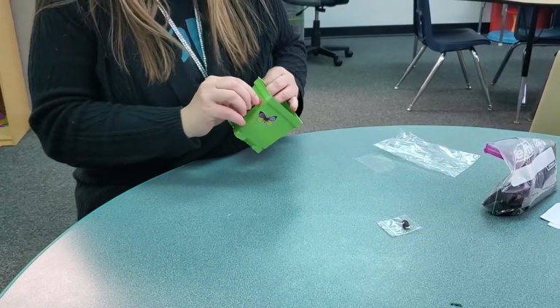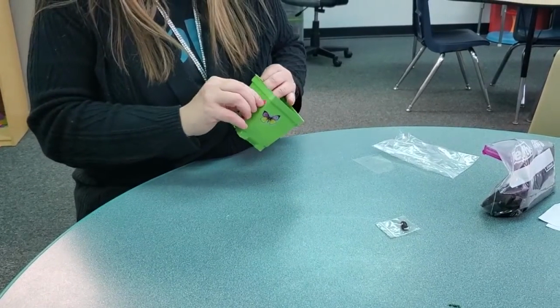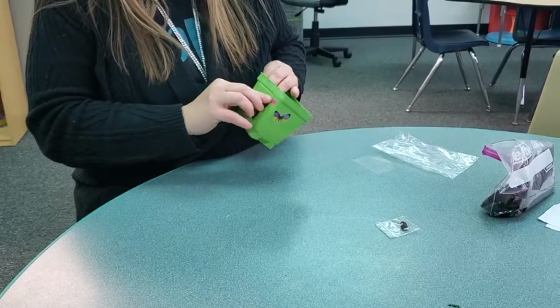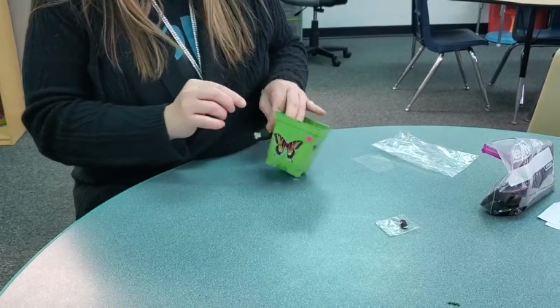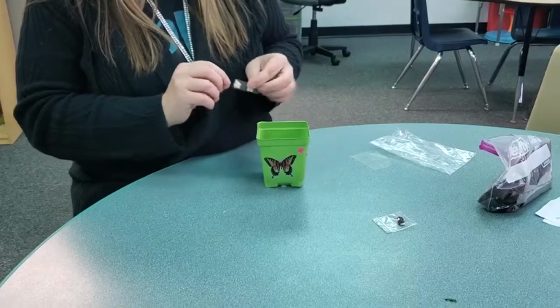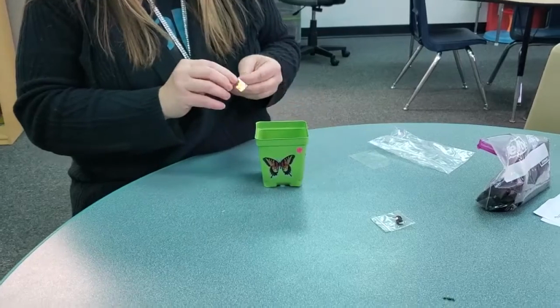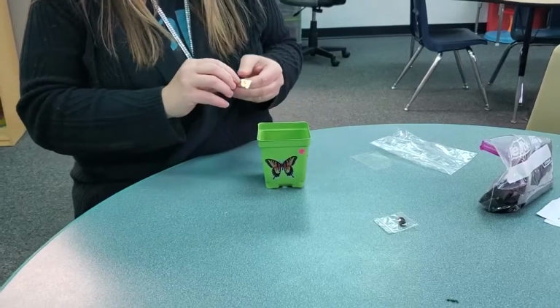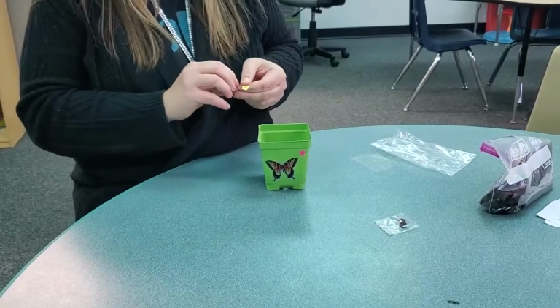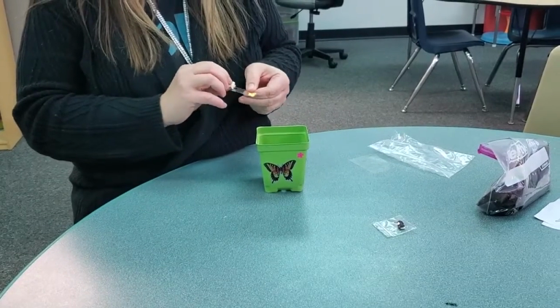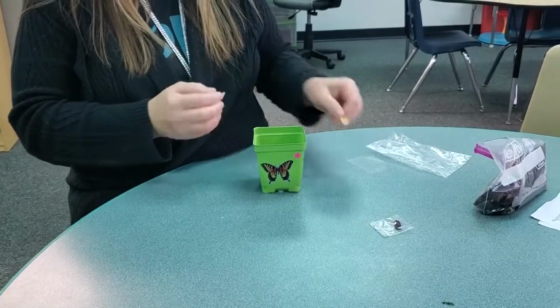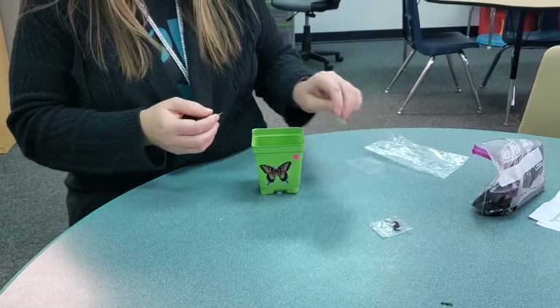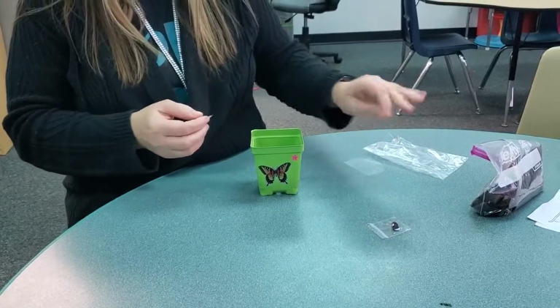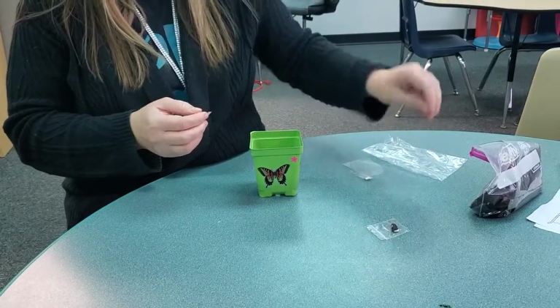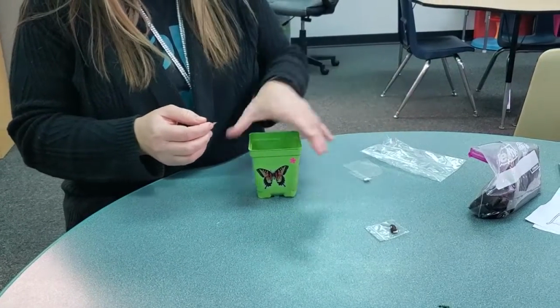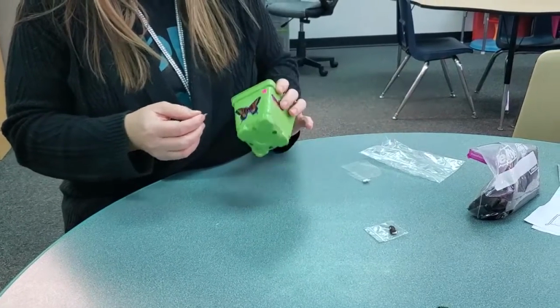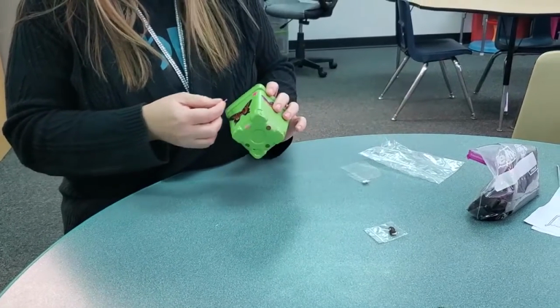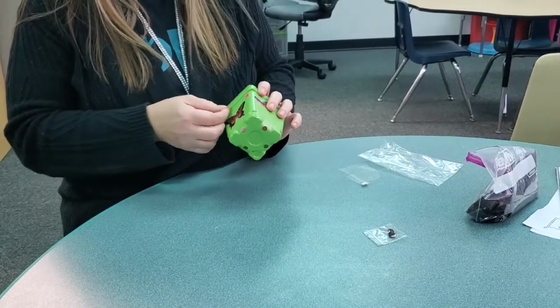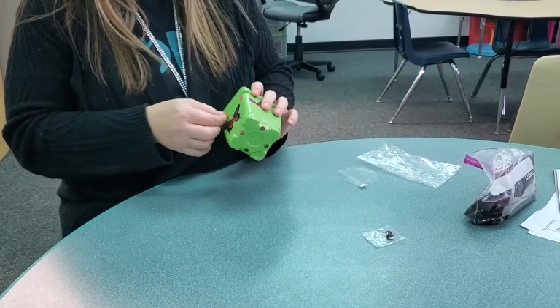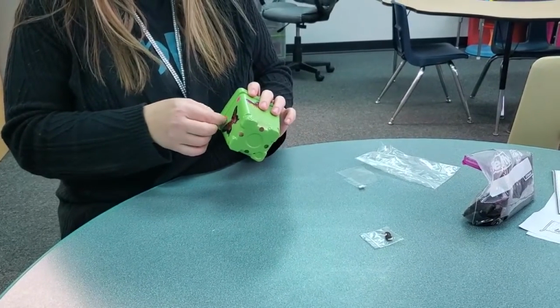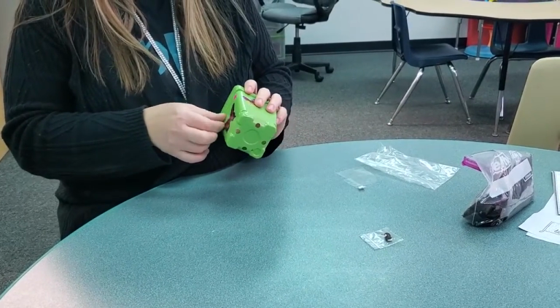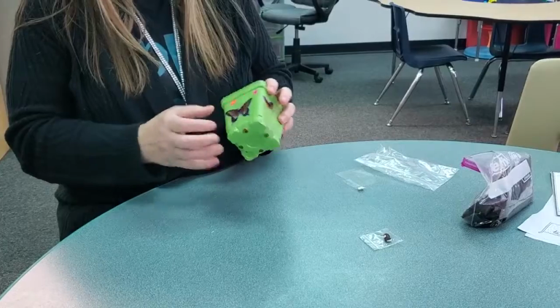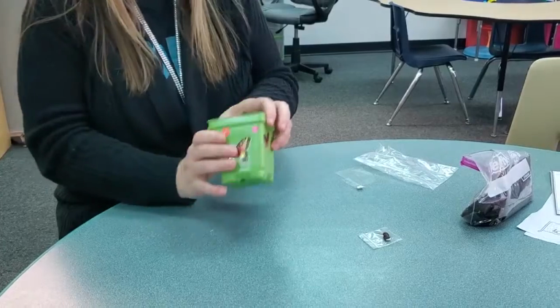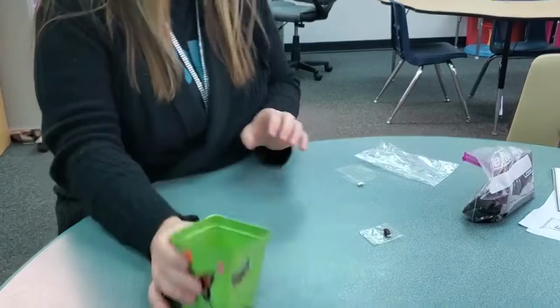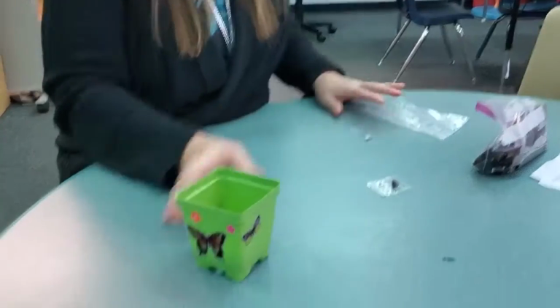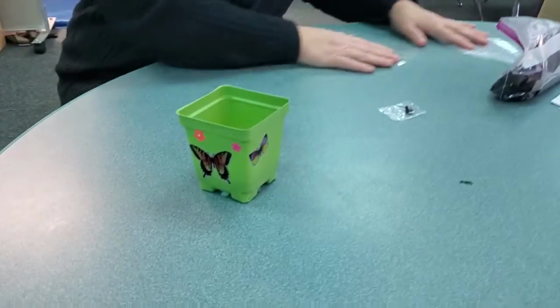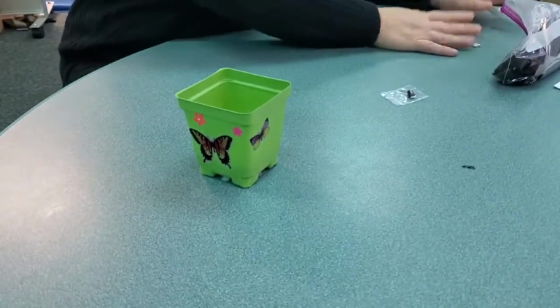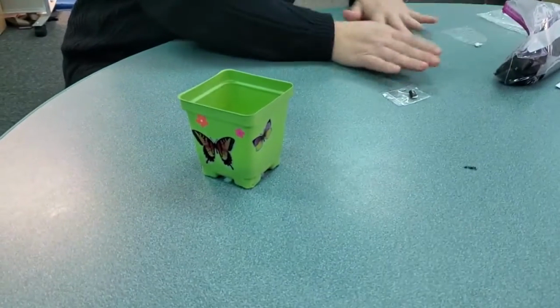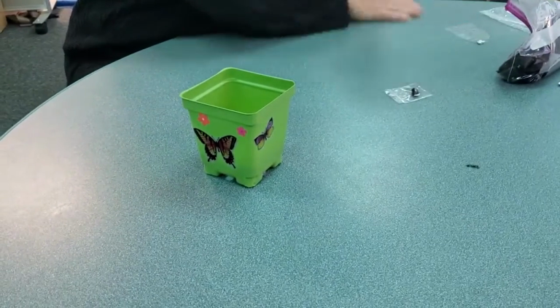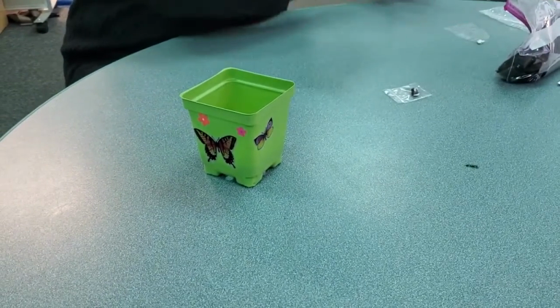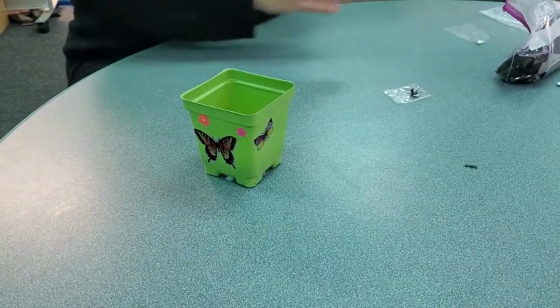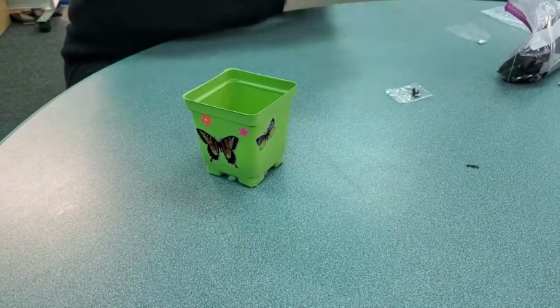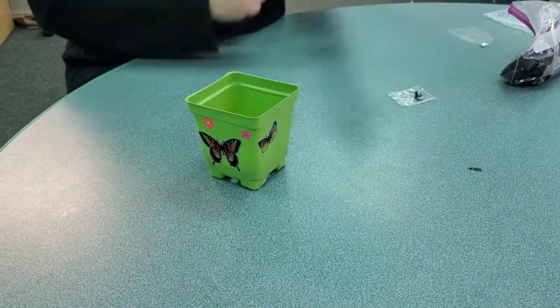Put a flower there and a flower here. So that's what mine looks like. Yours can look like whatever you want it to.